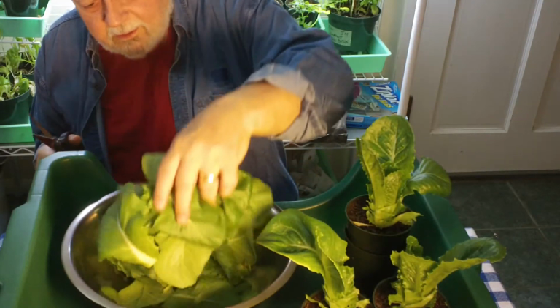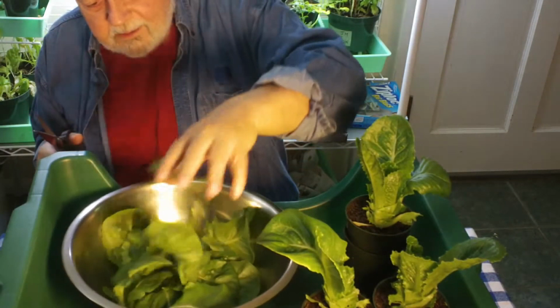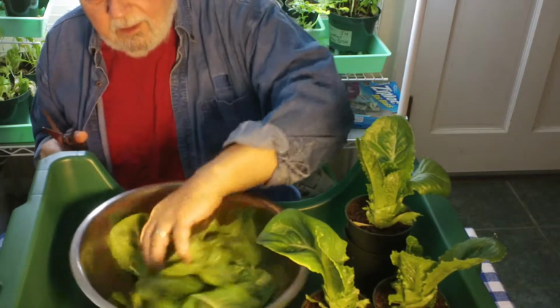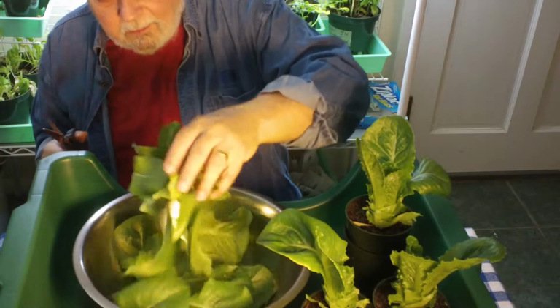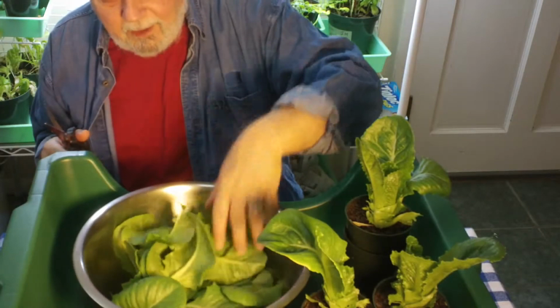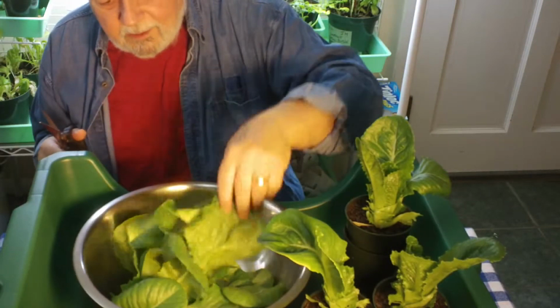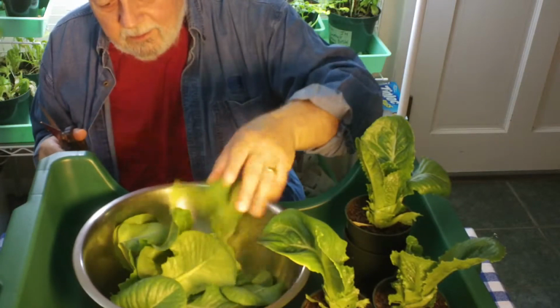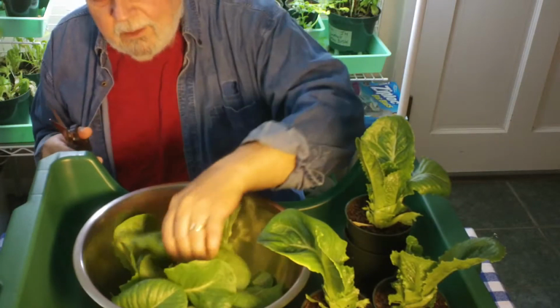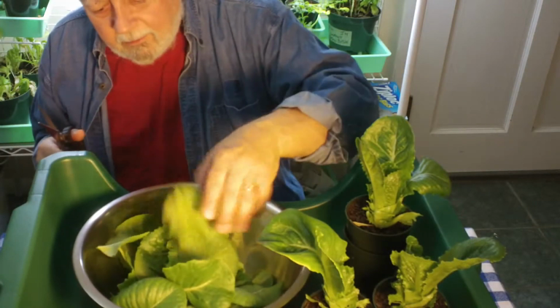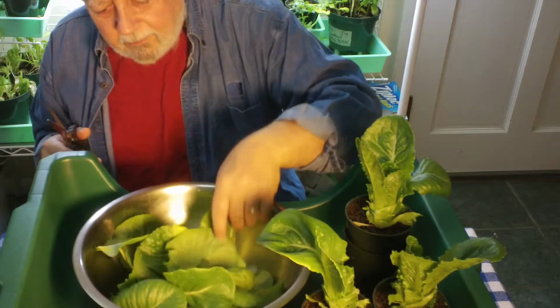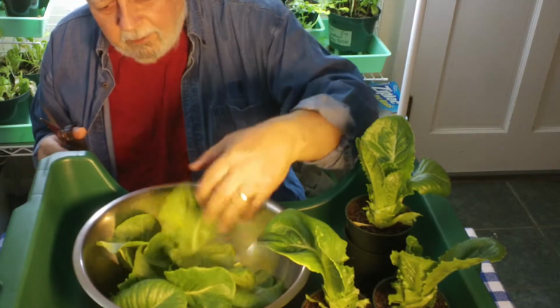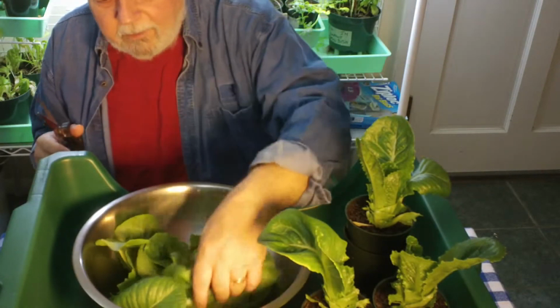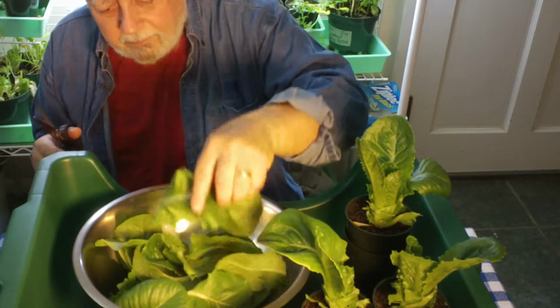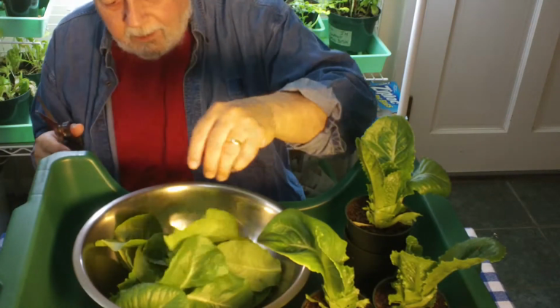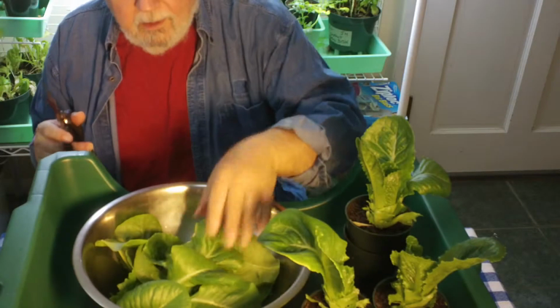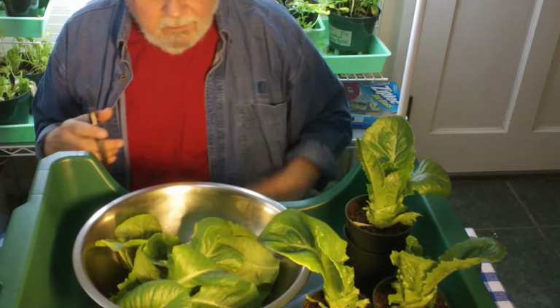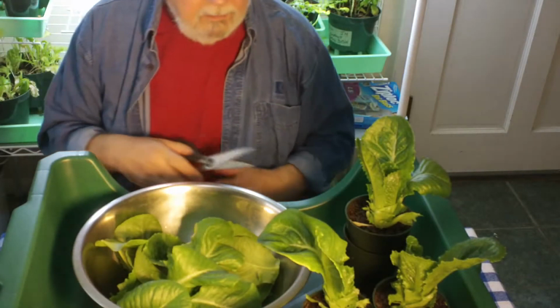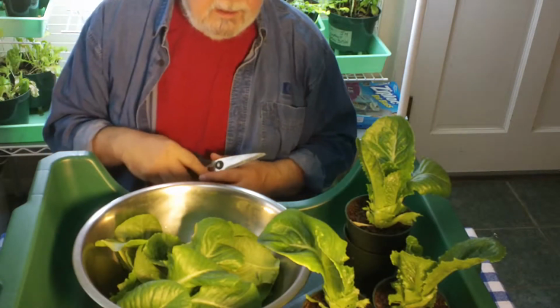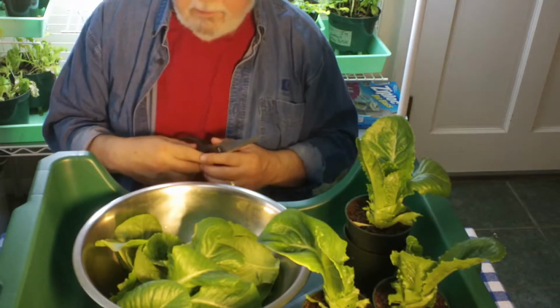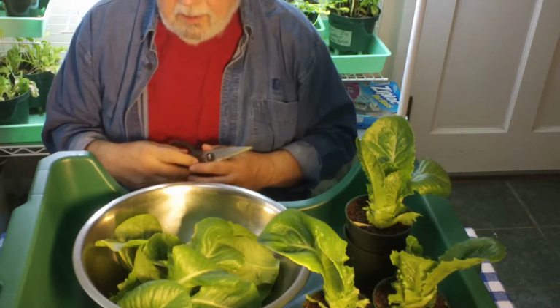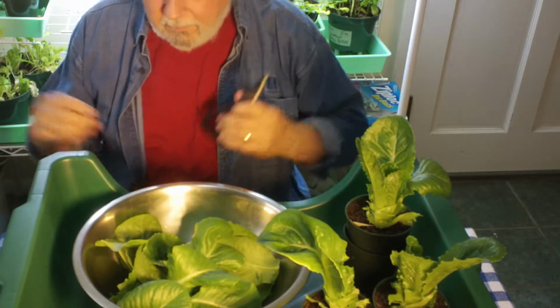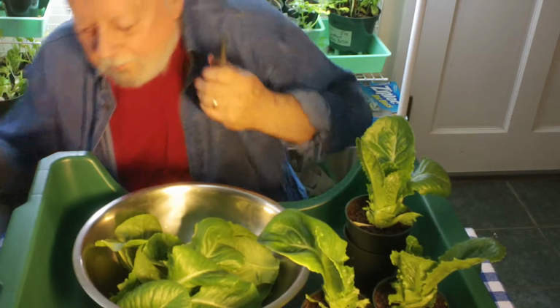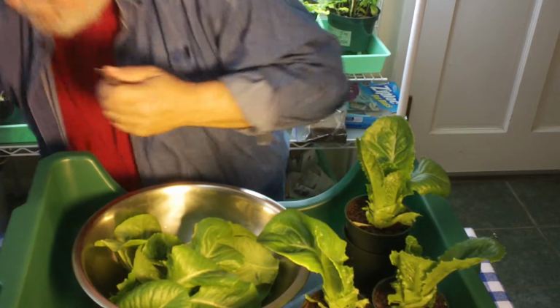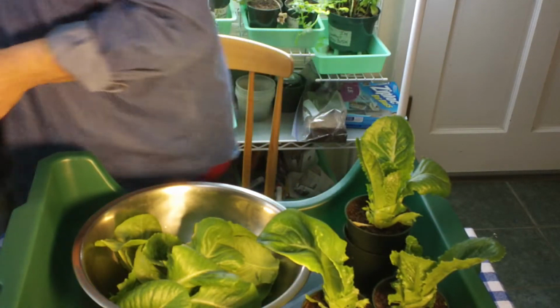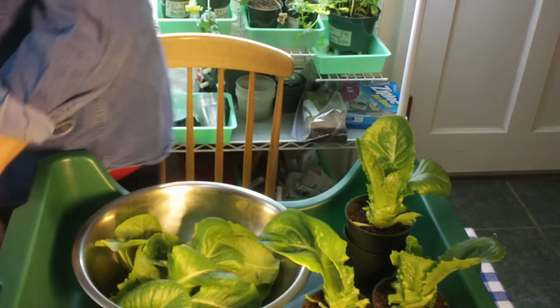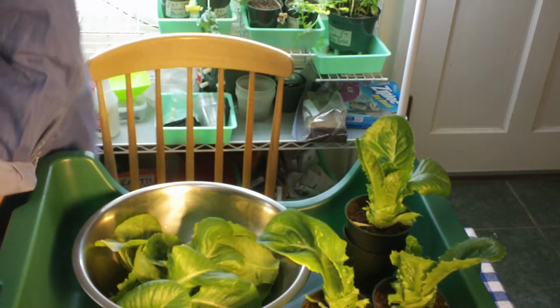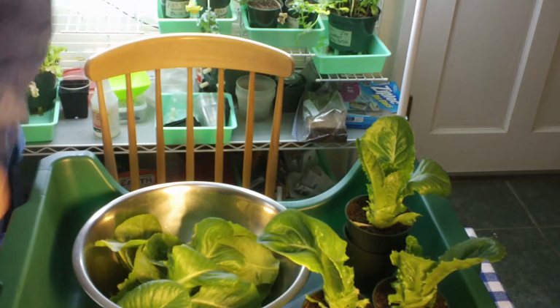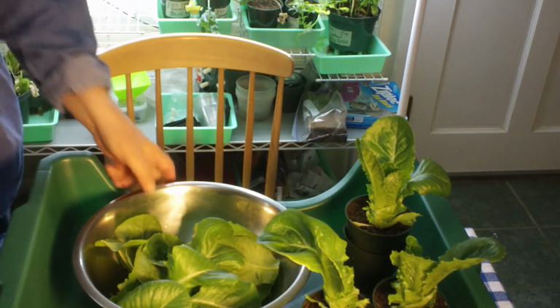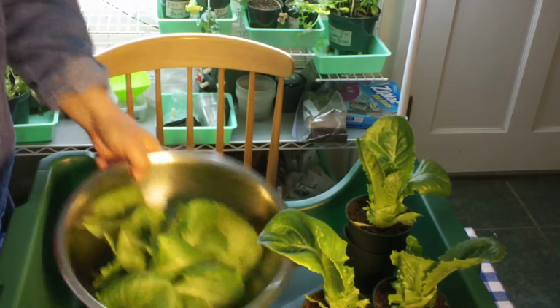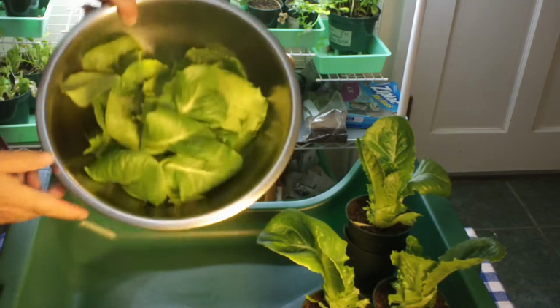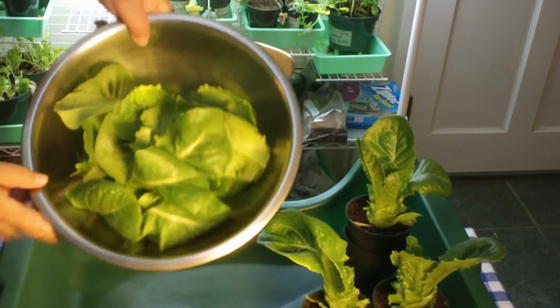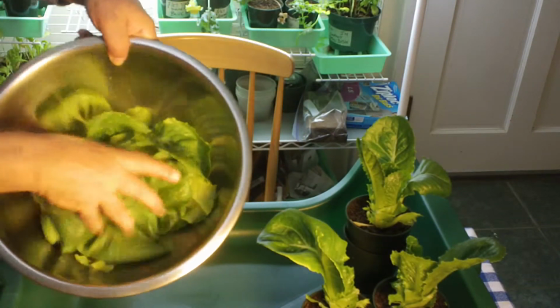Here's a nice yield — that's only three plants. Doing a full tray would be four plants. You've definitely got a salad for two people. I'm going to hold this up so you can see.